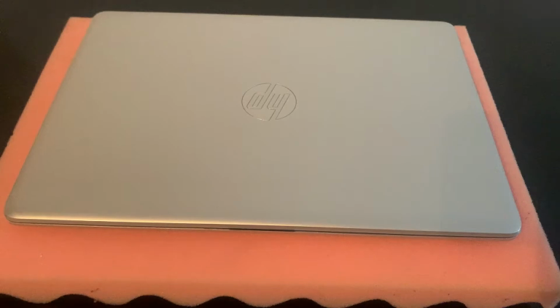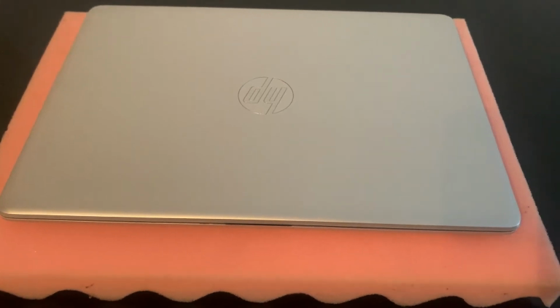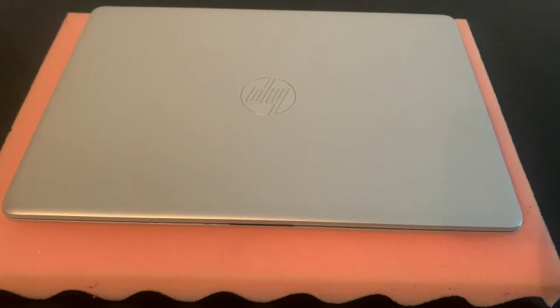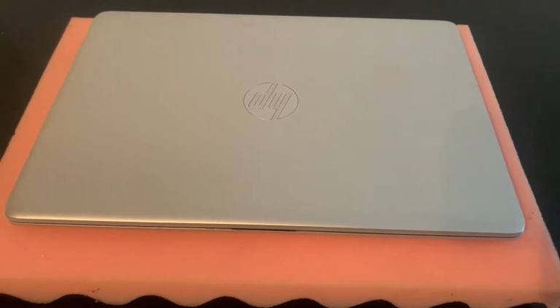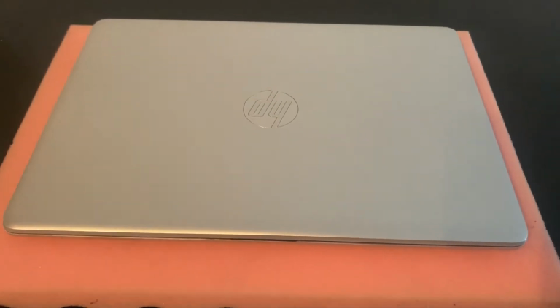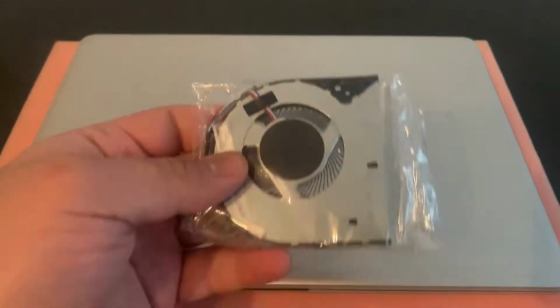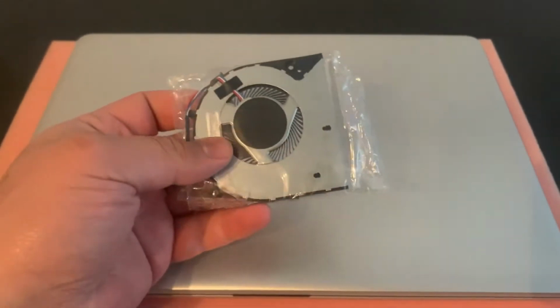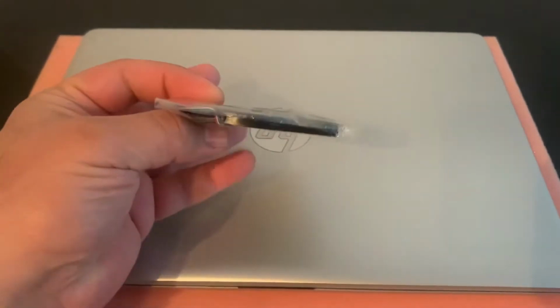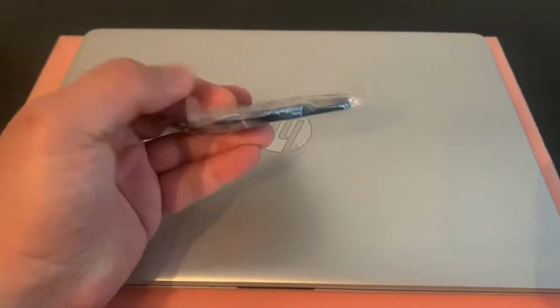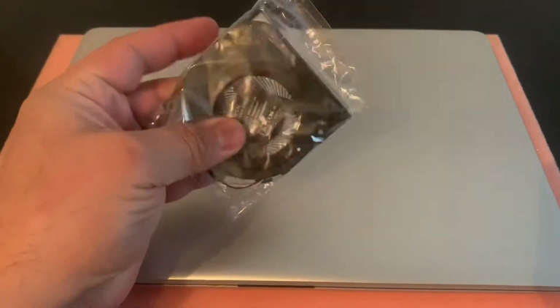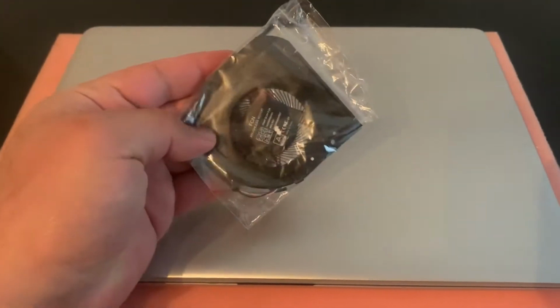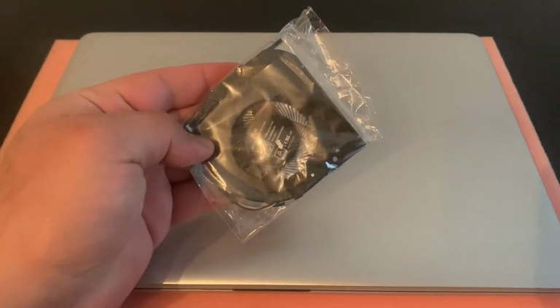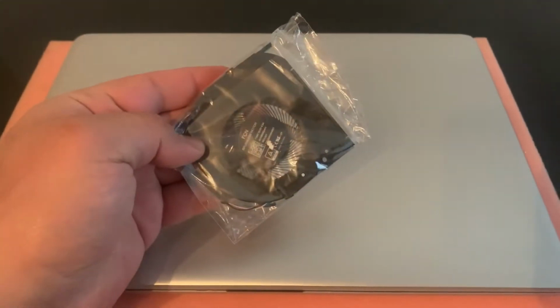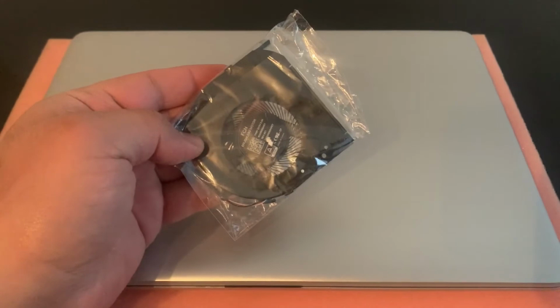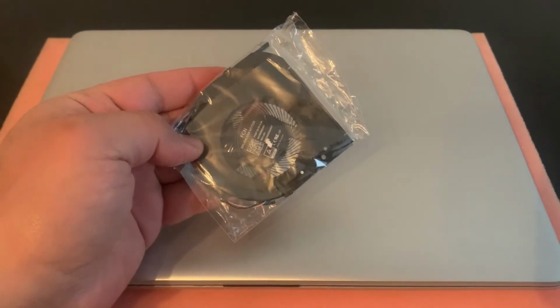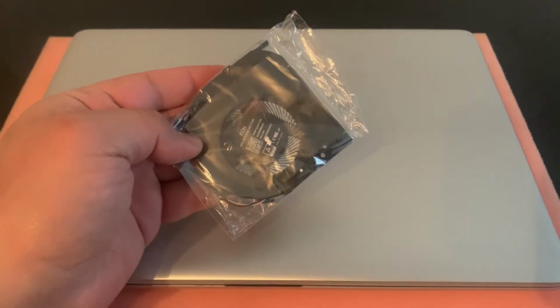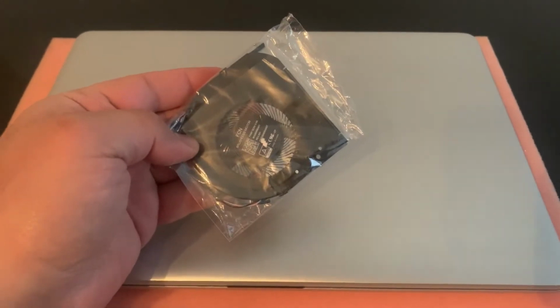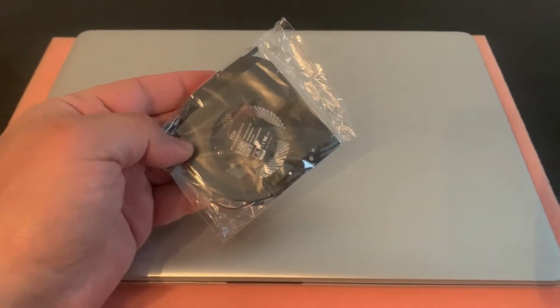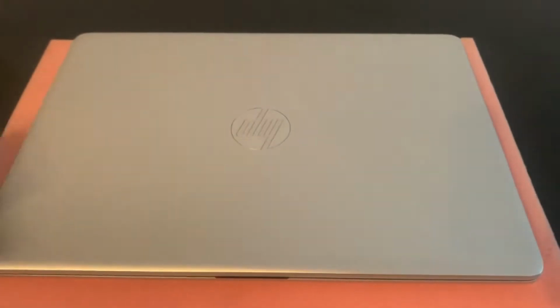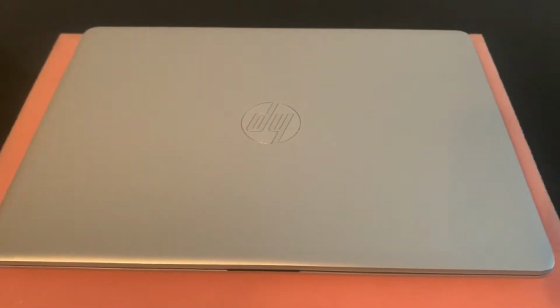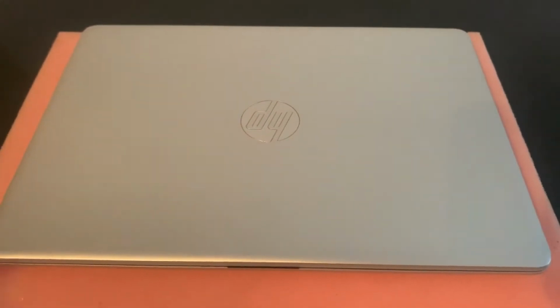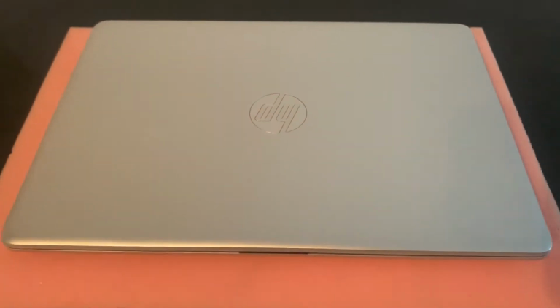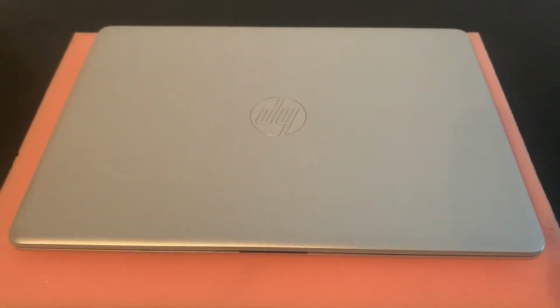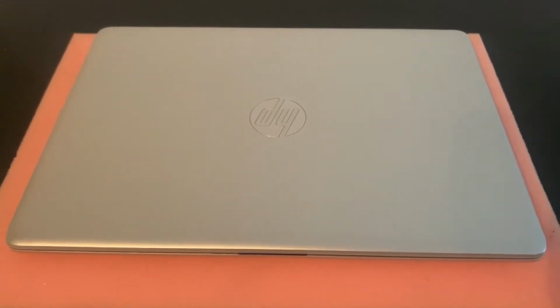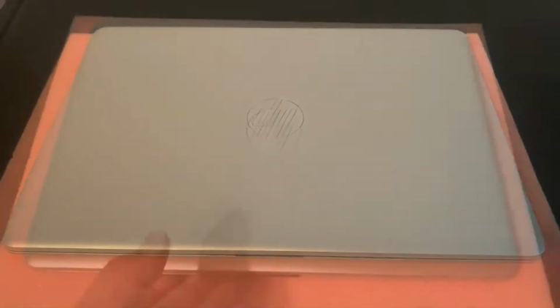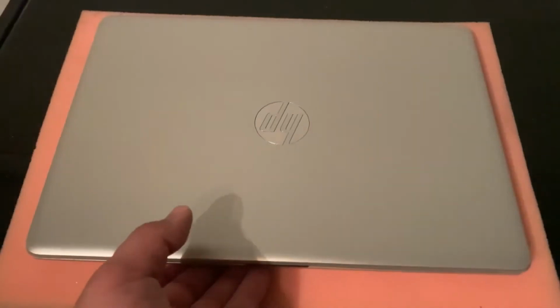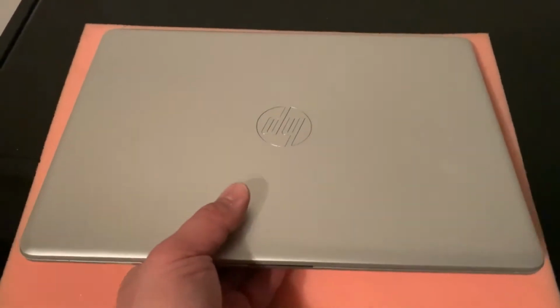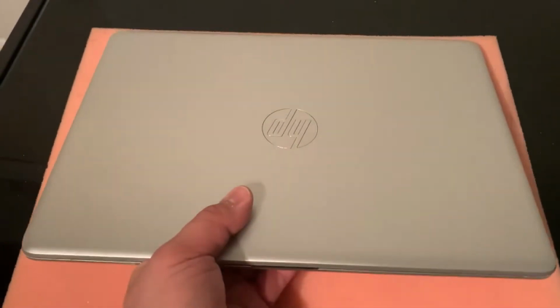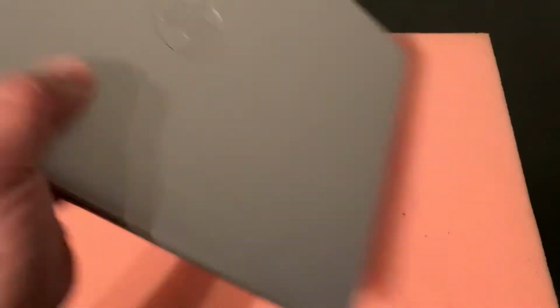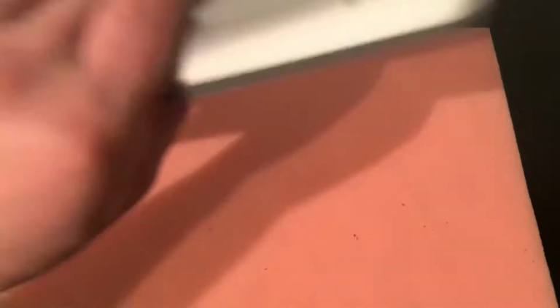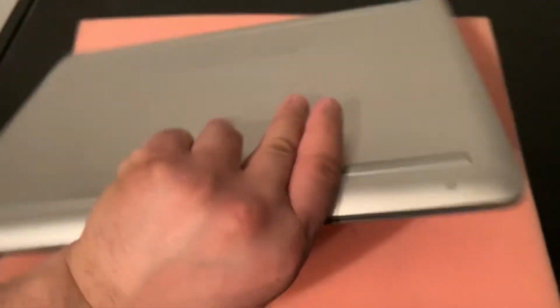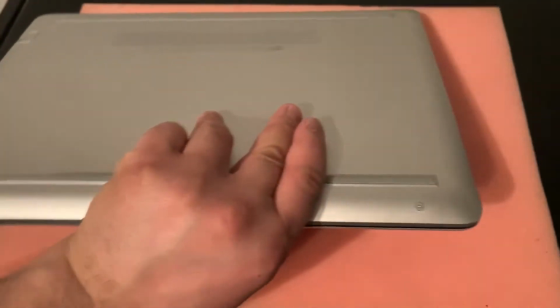Hi guys, welcome to my video. Today I'm going to show you how to replace a noisy CPU fan for an HP 14 laptop. As shown, it's a brand new fan.